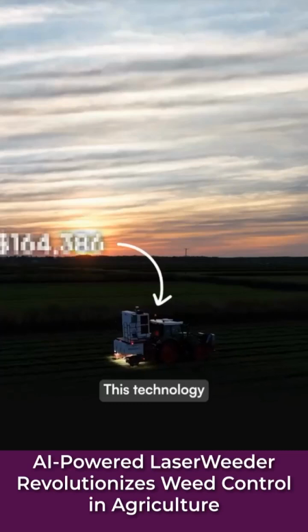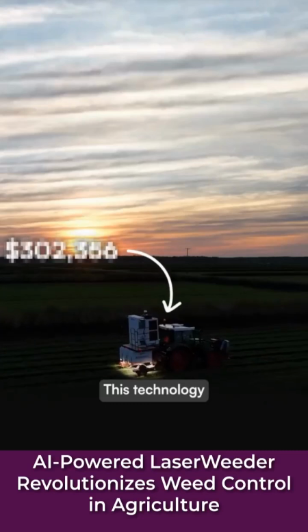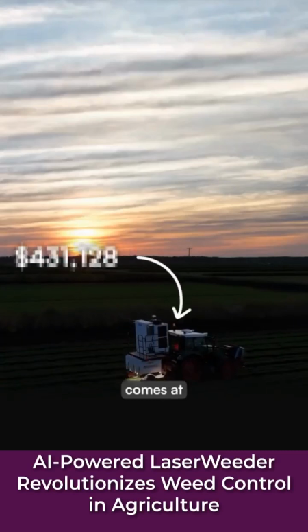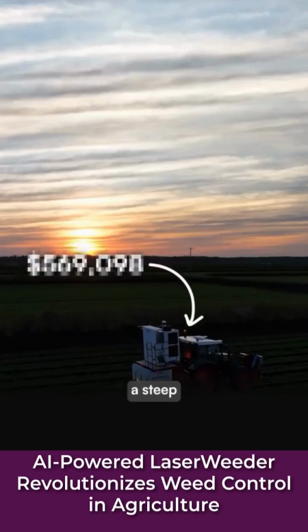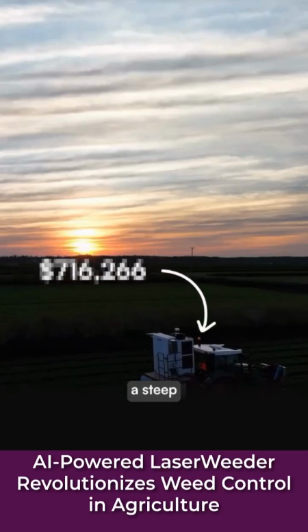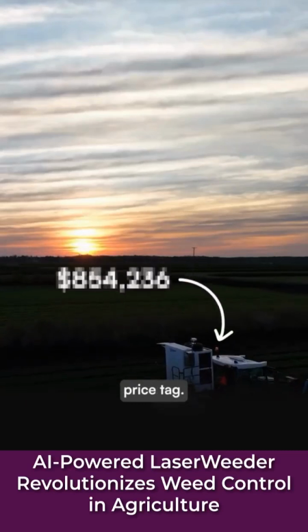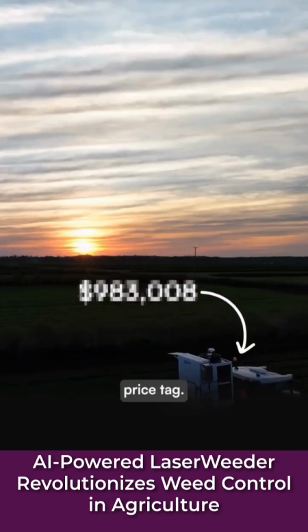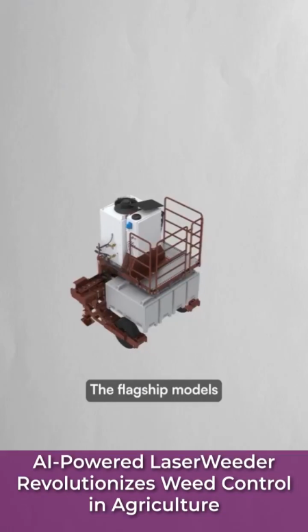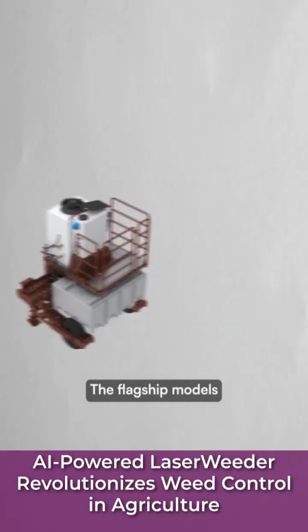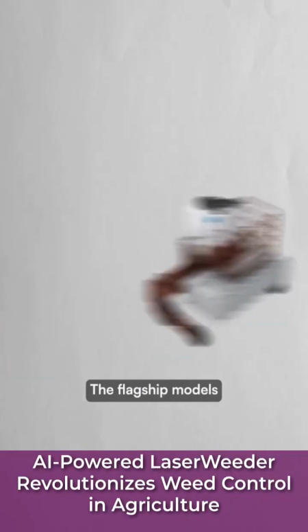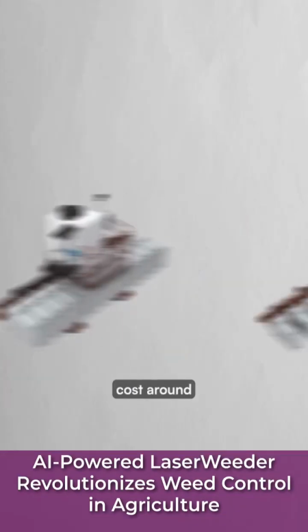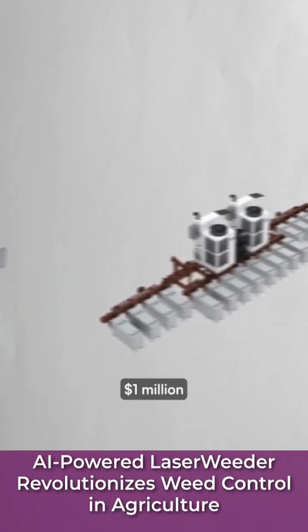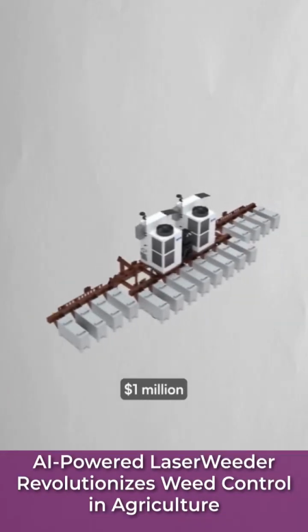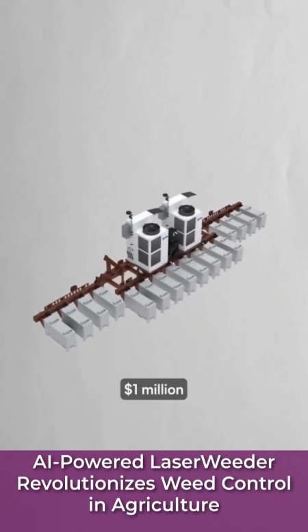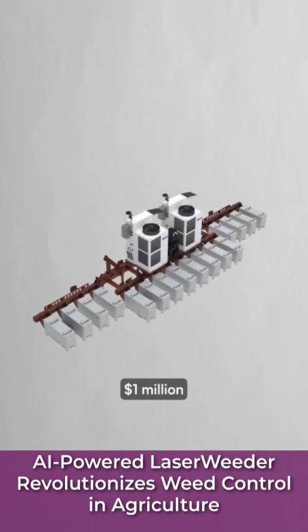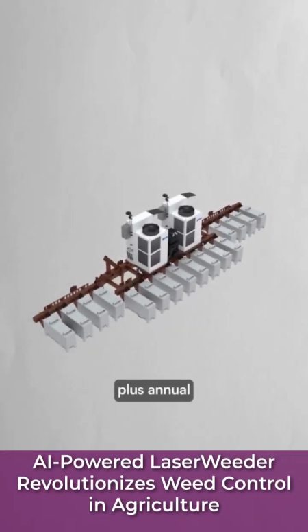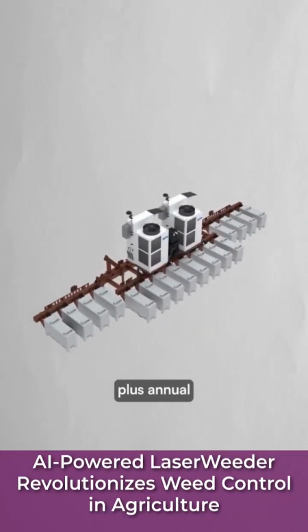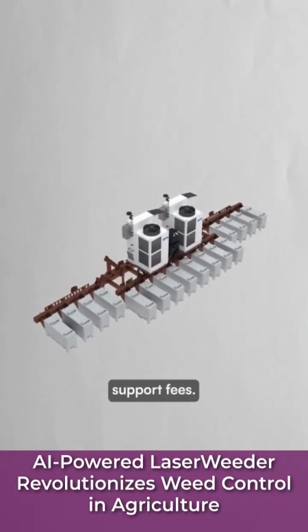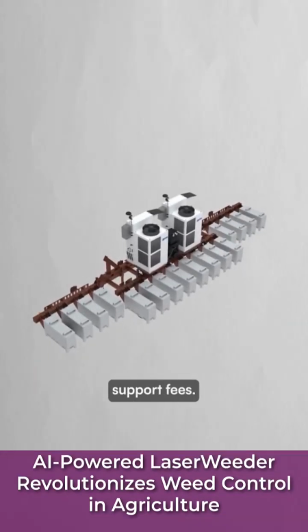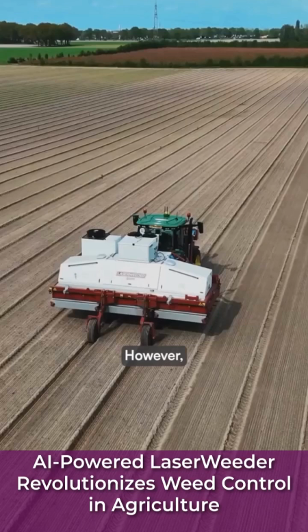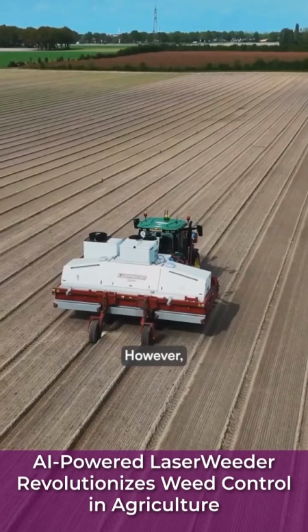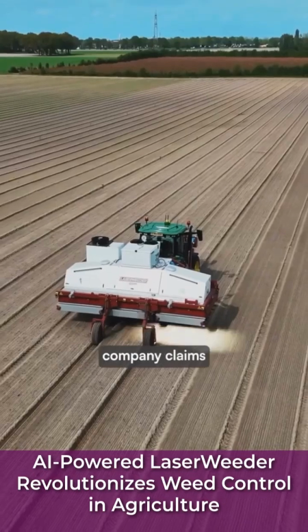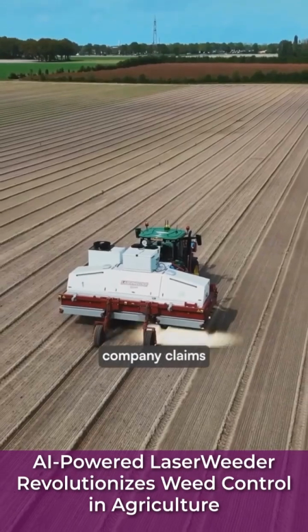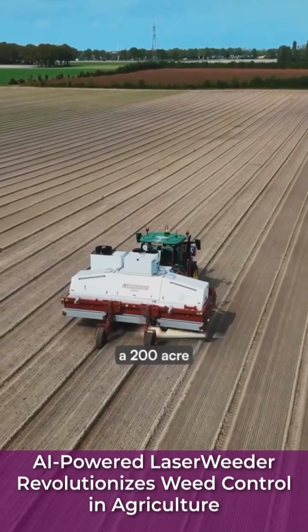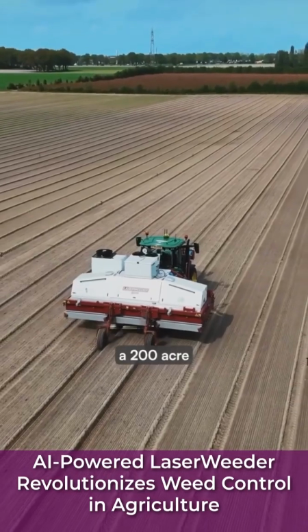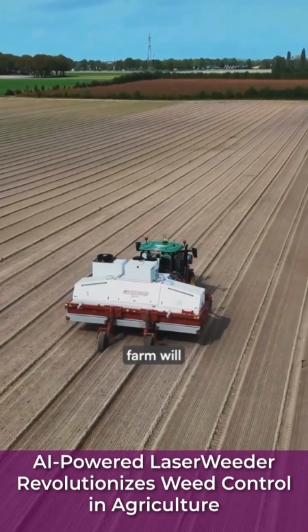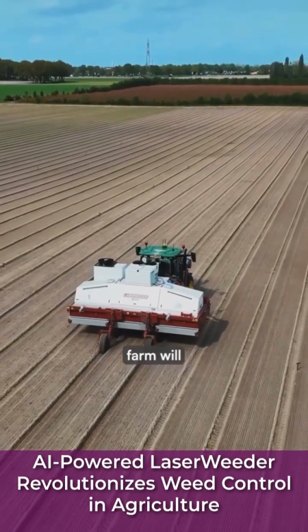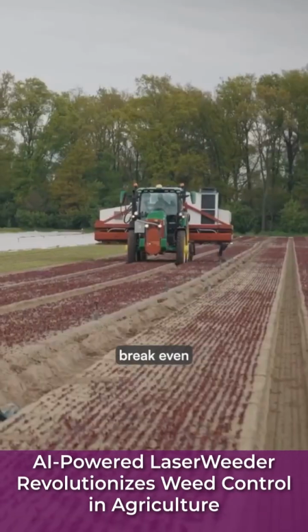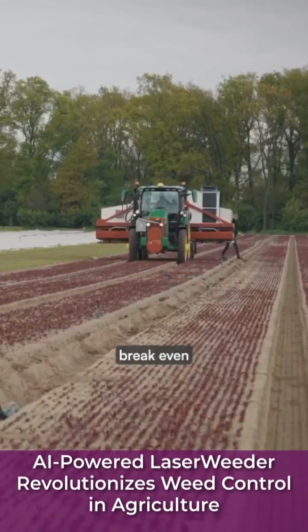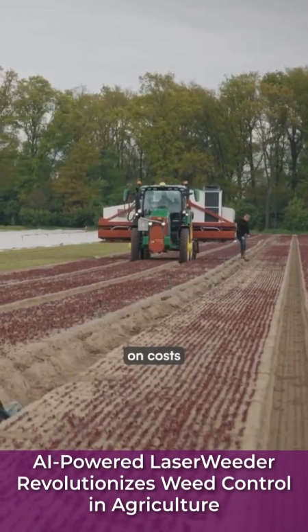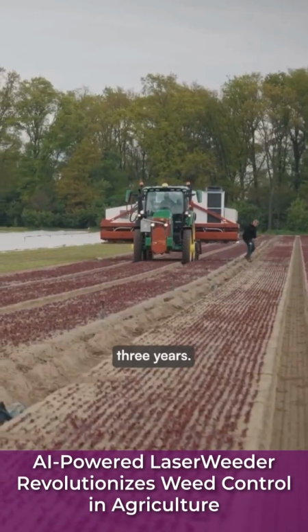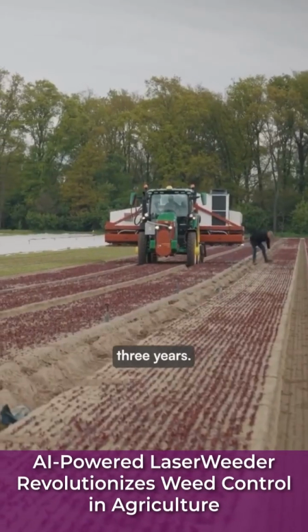This technology comes at a steep price tag — the flagship models cost around $1 million plus annual support fees. However, the company claims a 200-acre farm will break even on costs within three years.